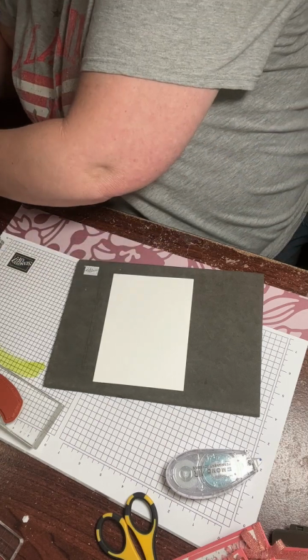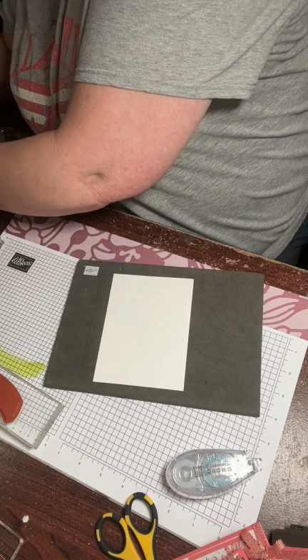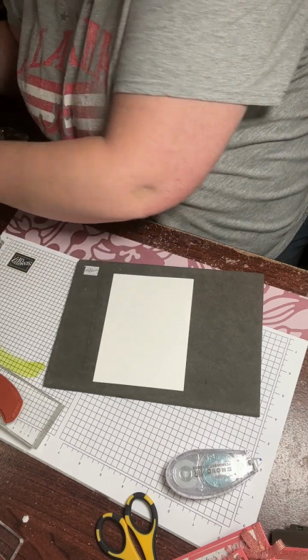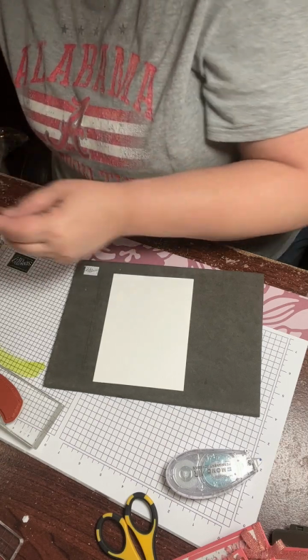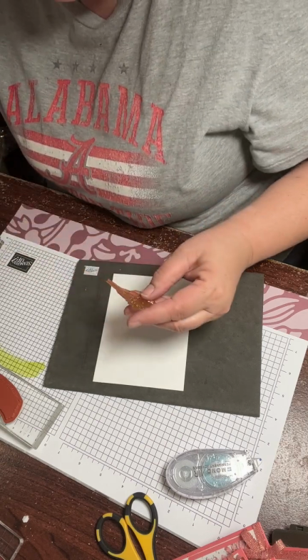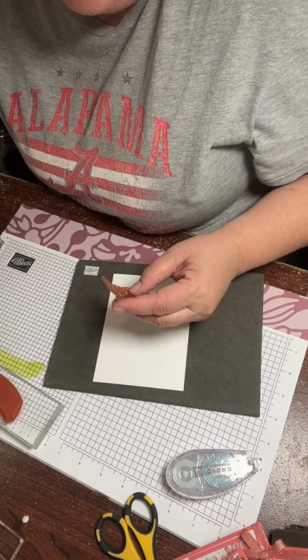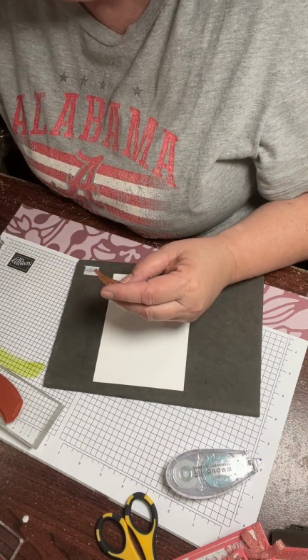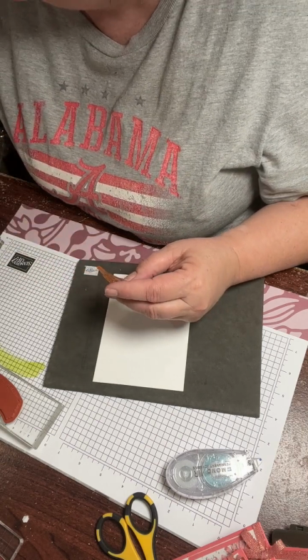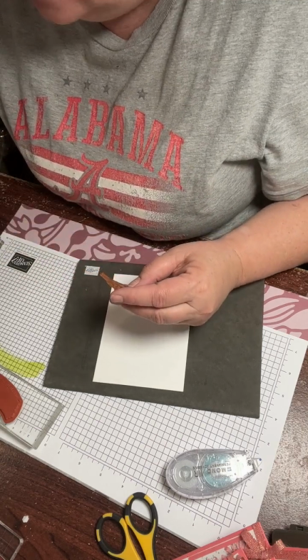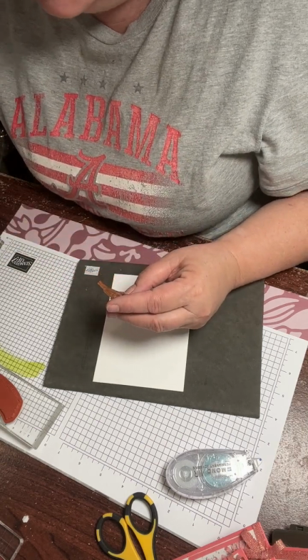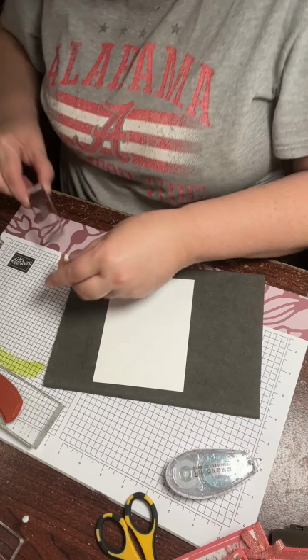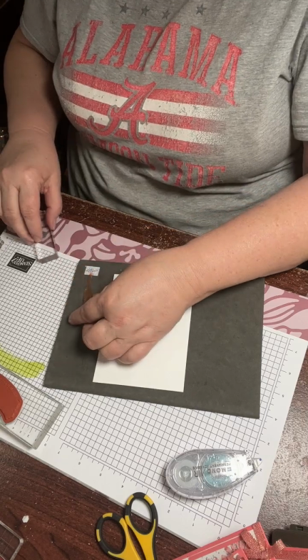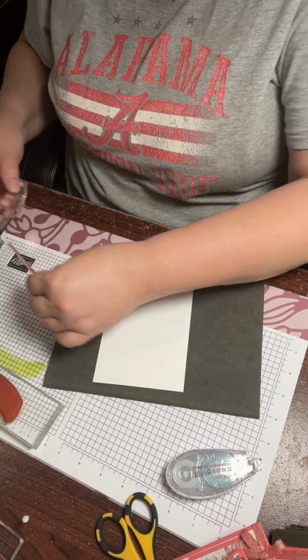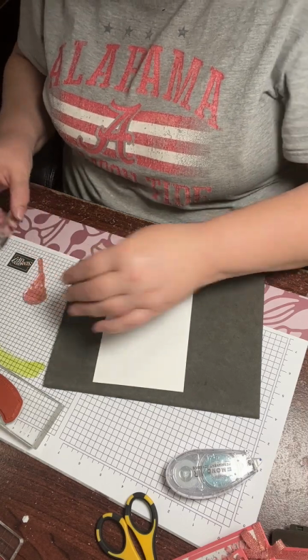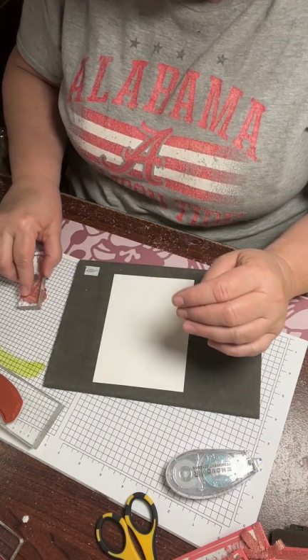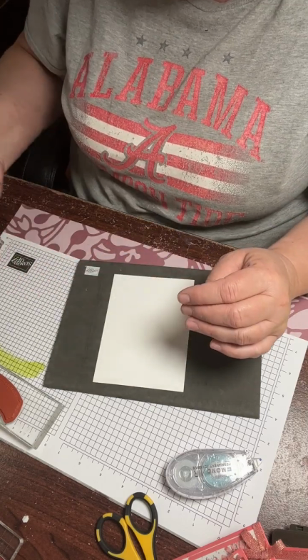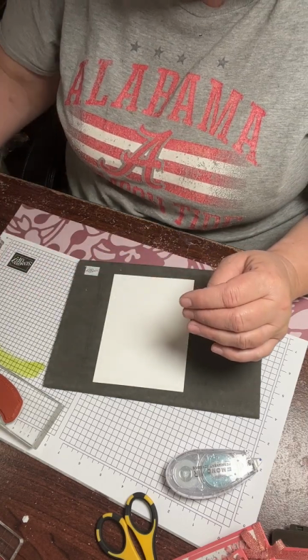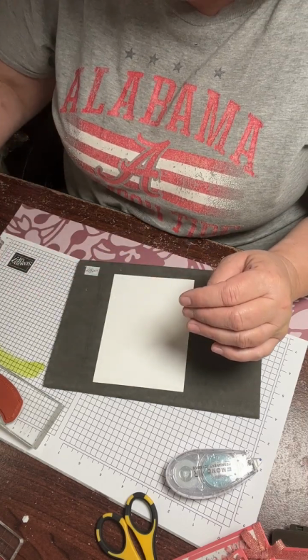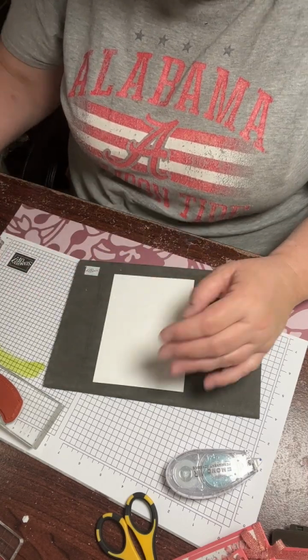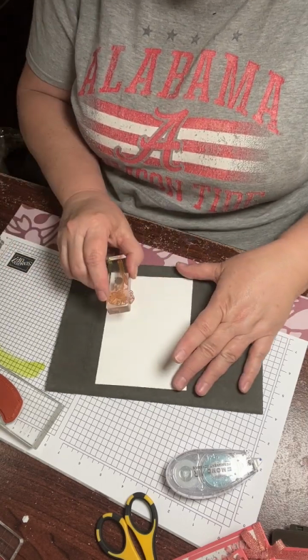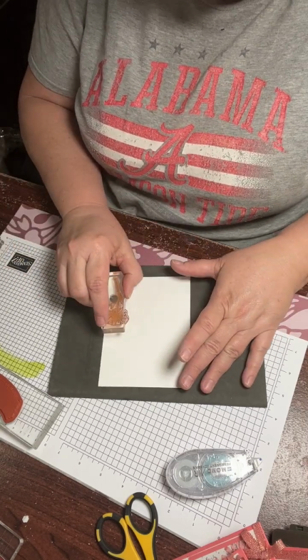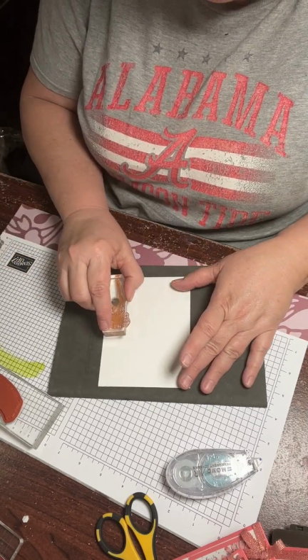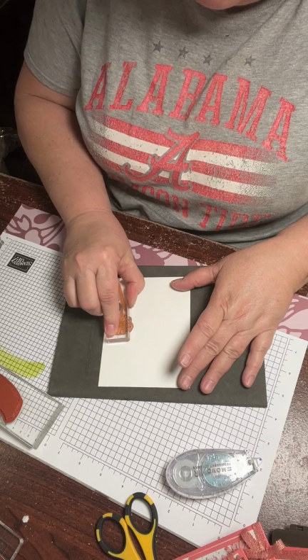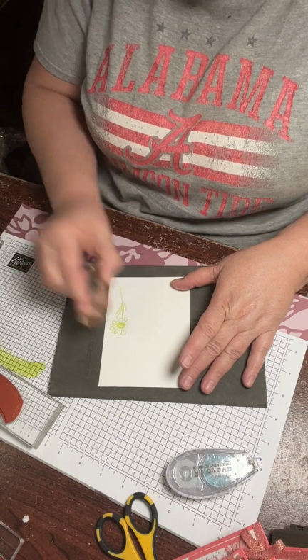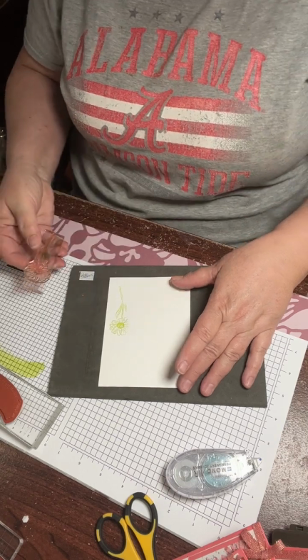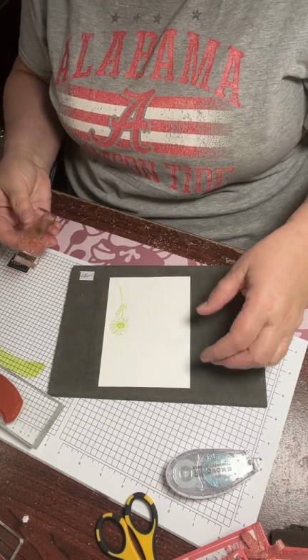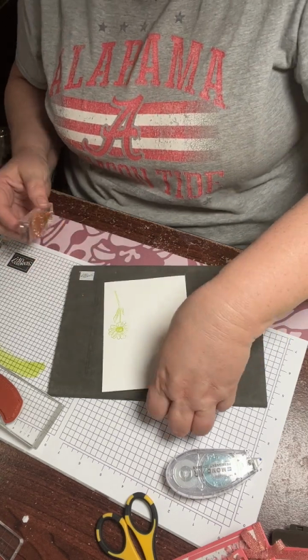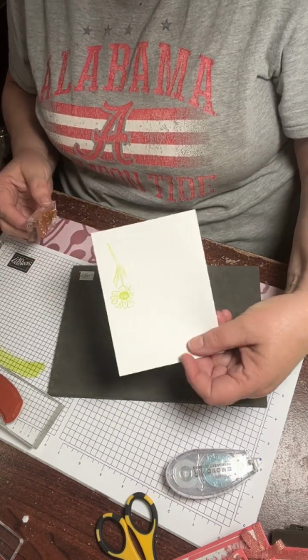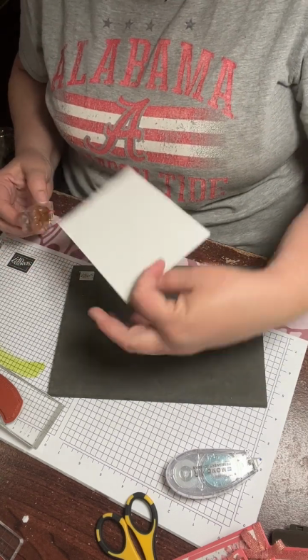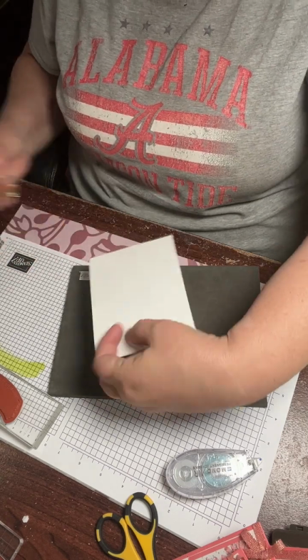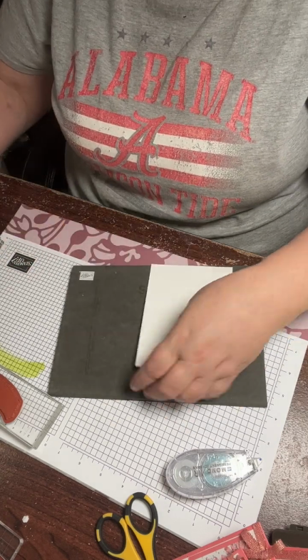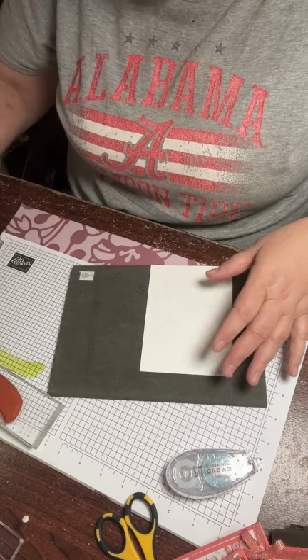I'm going to put these in with my catalogs that are going out, just as an extra card, just a freebie so that they can — I'm going to go ahead and turn this.